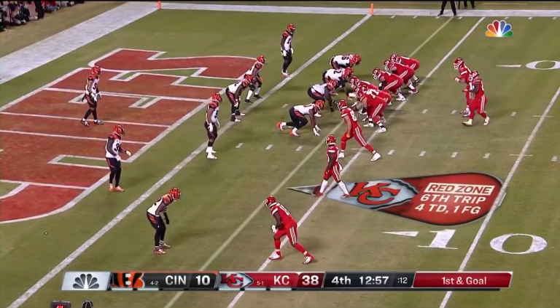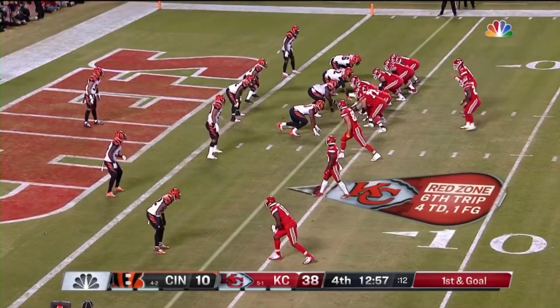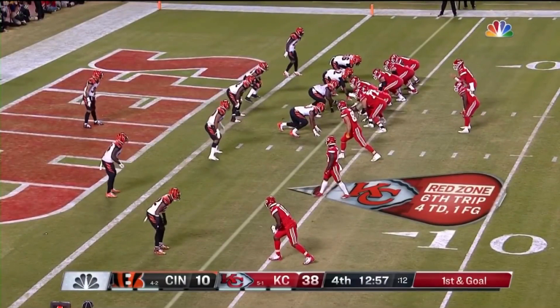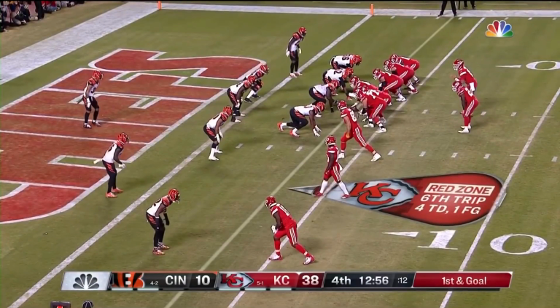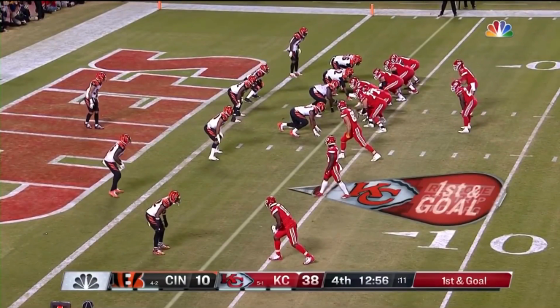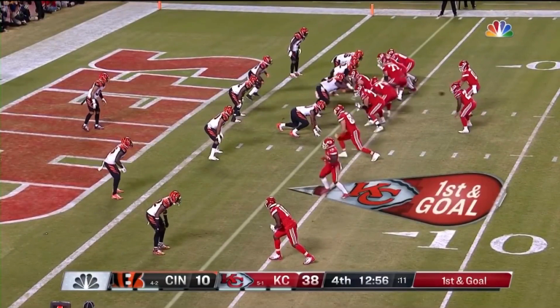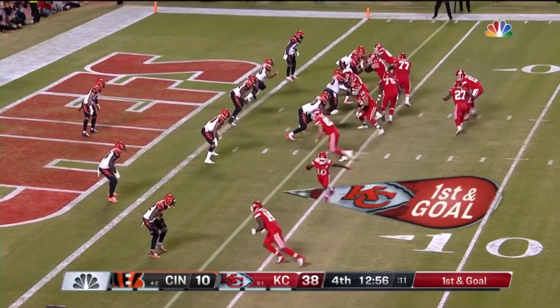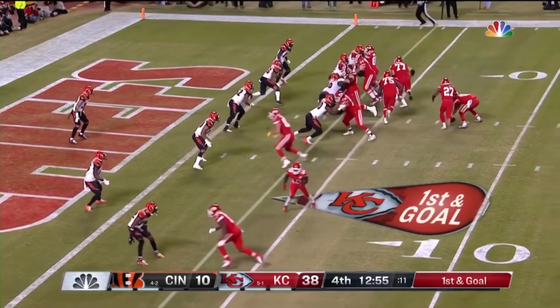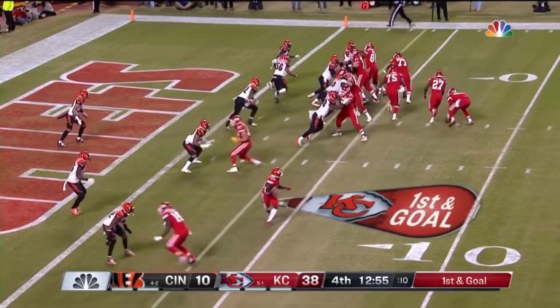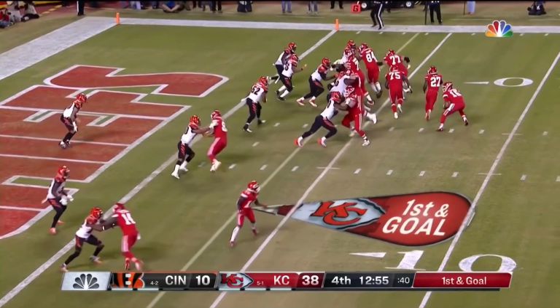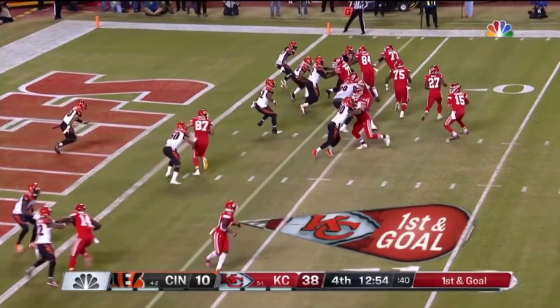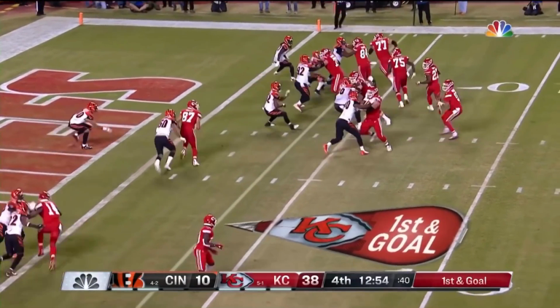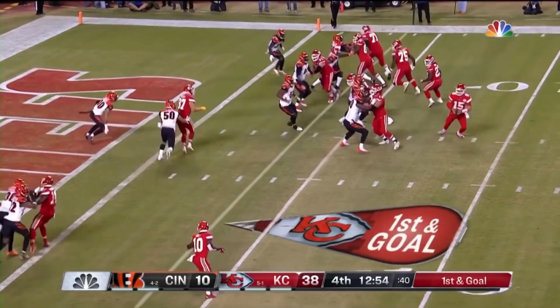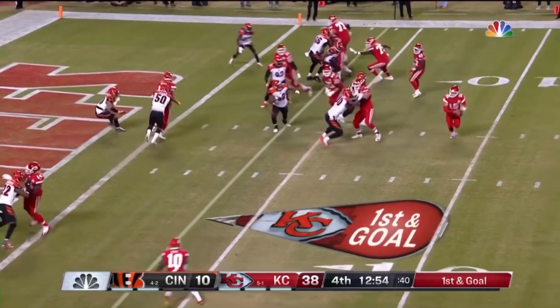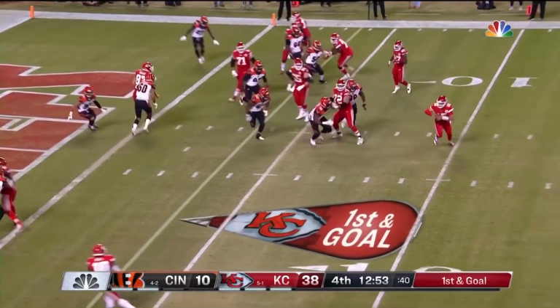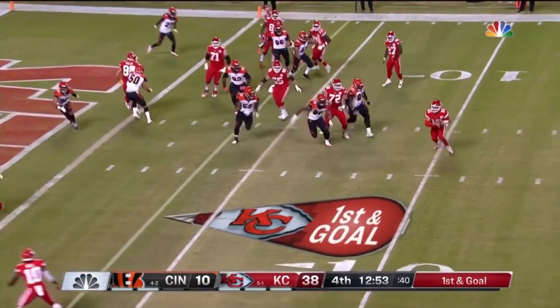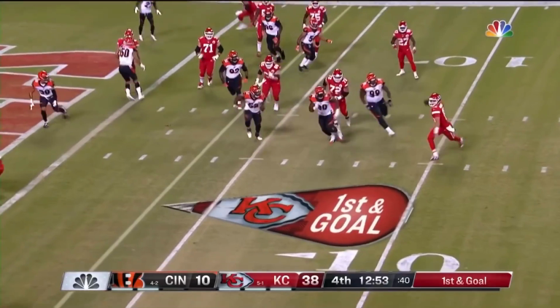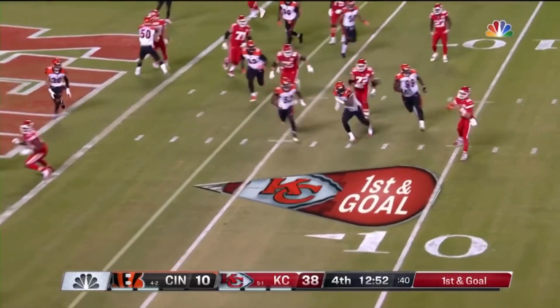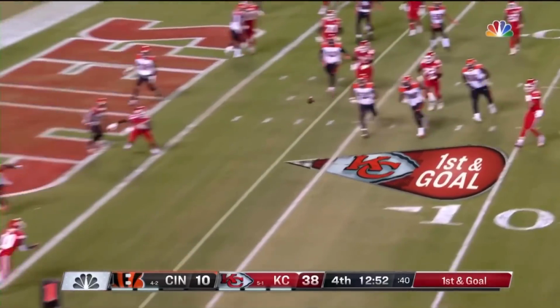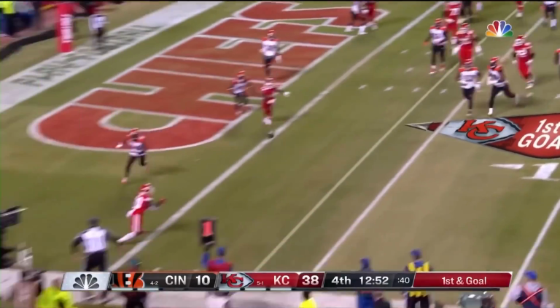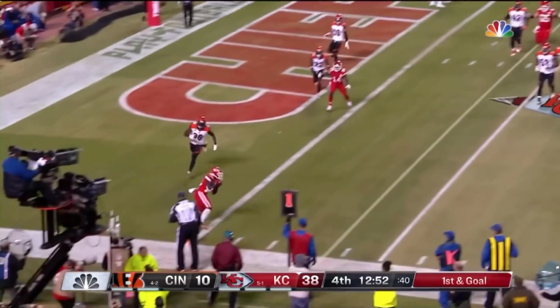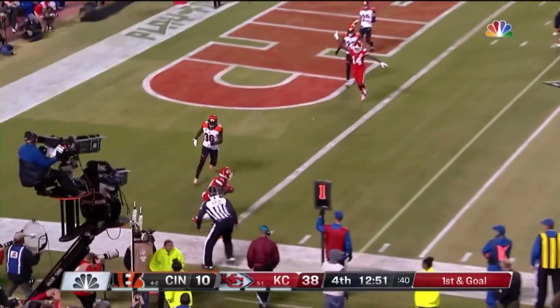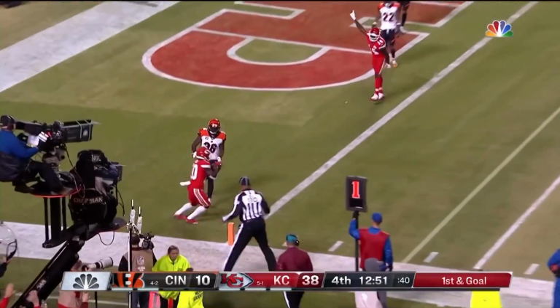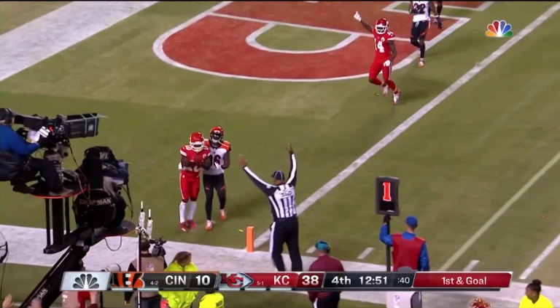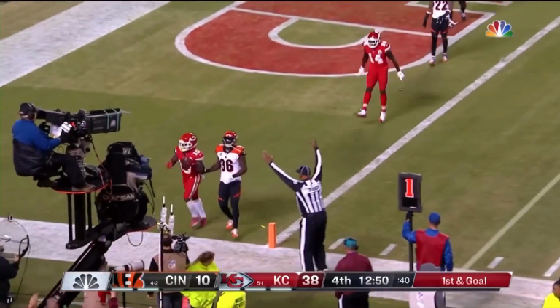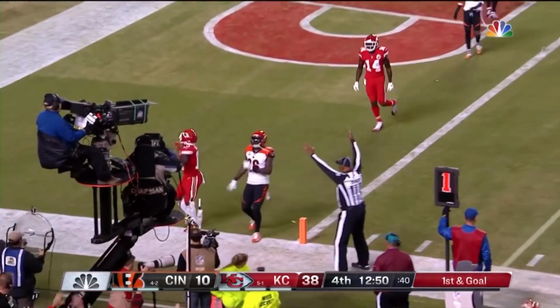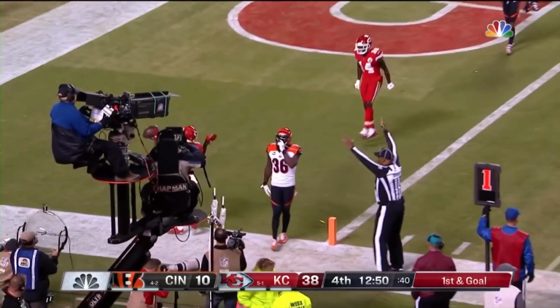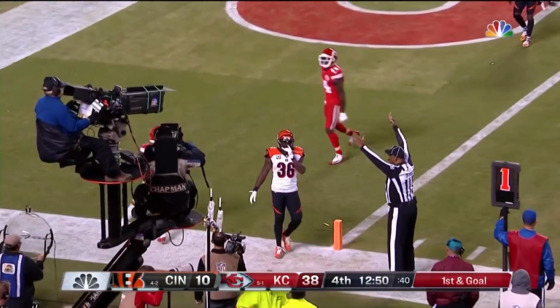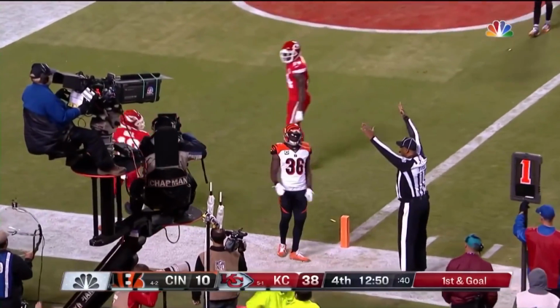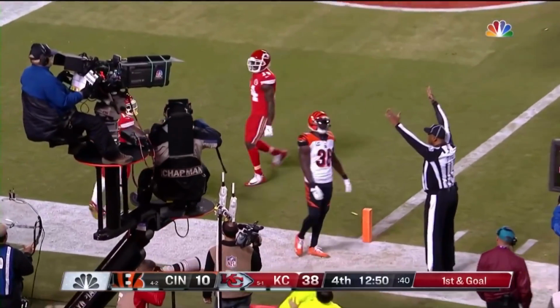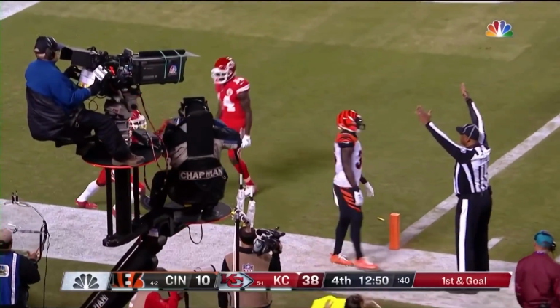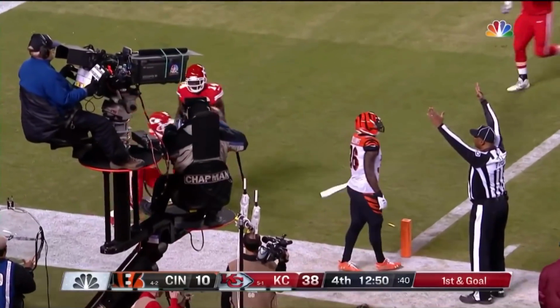Low snap — picks it up, screams away. Wide open touchdown. Tyreek Hill.